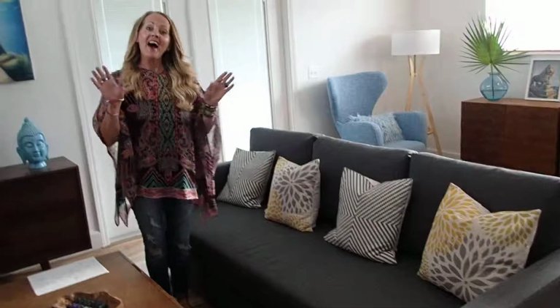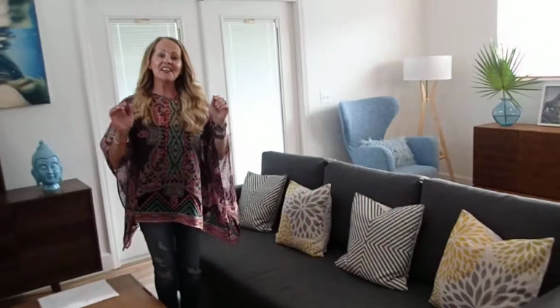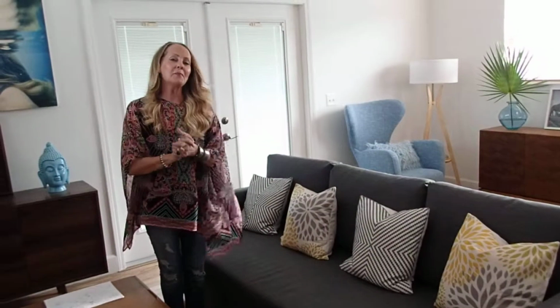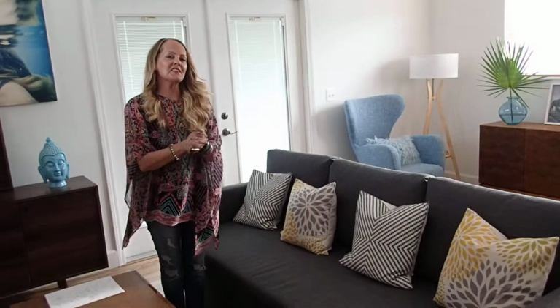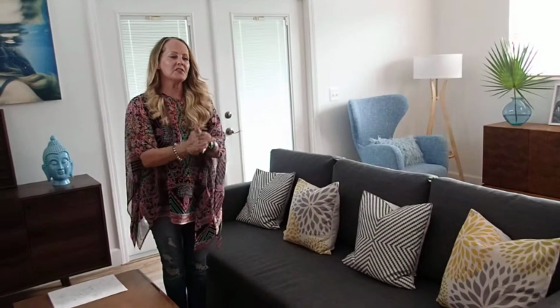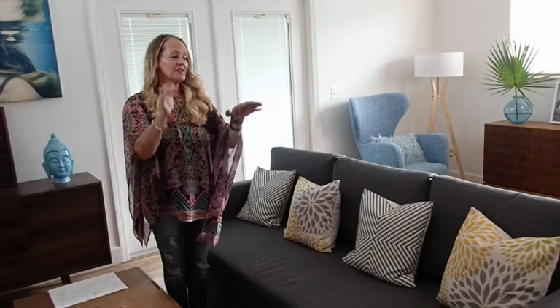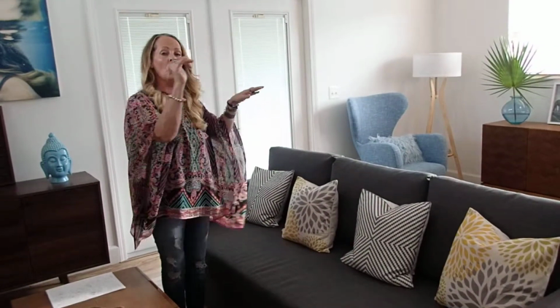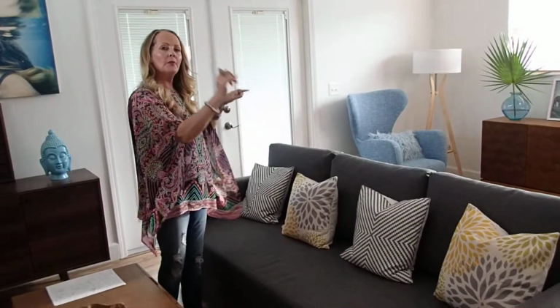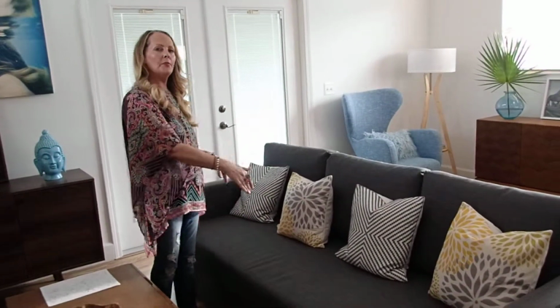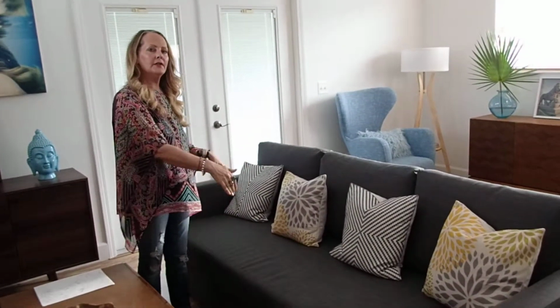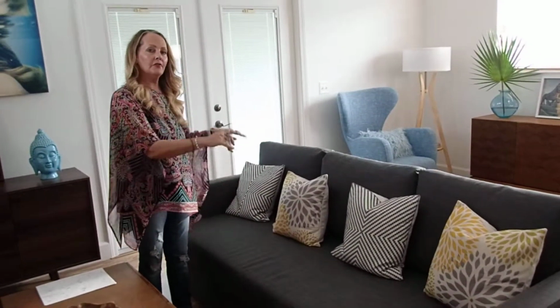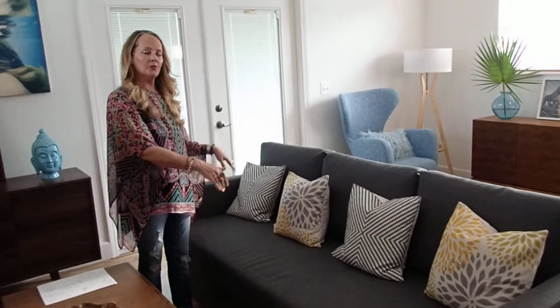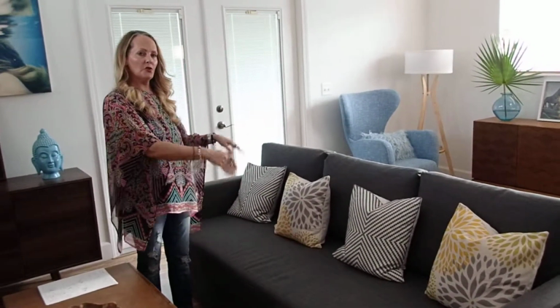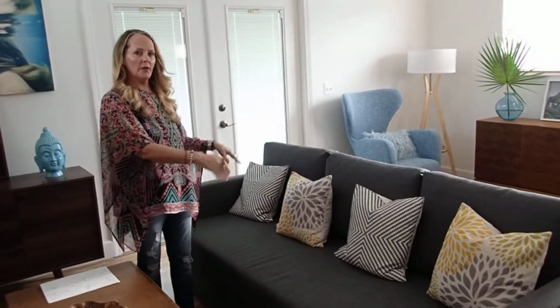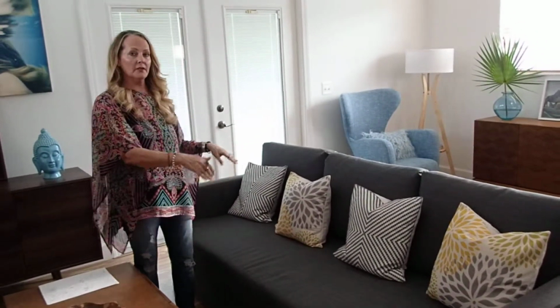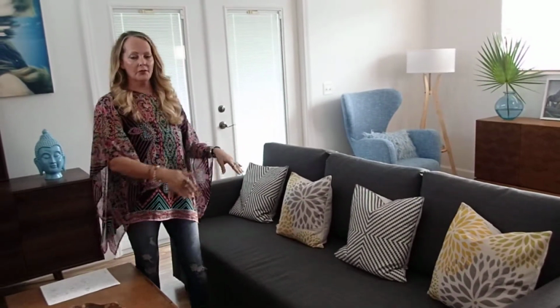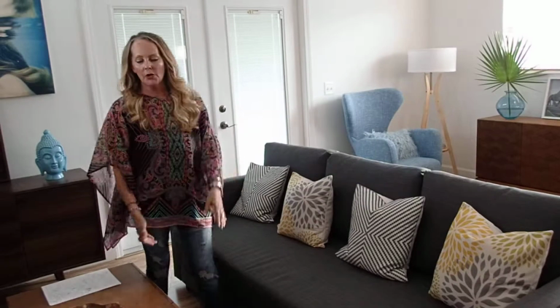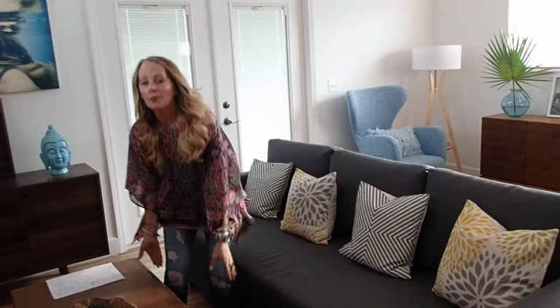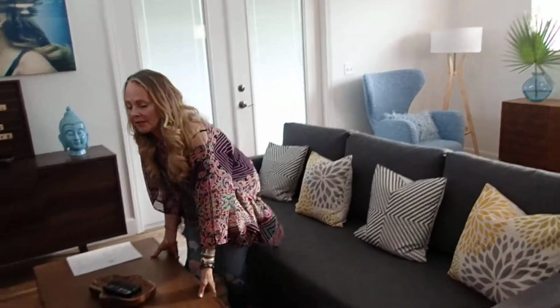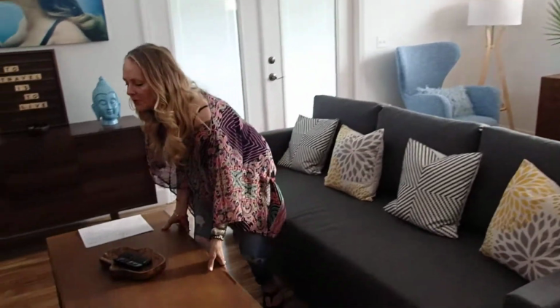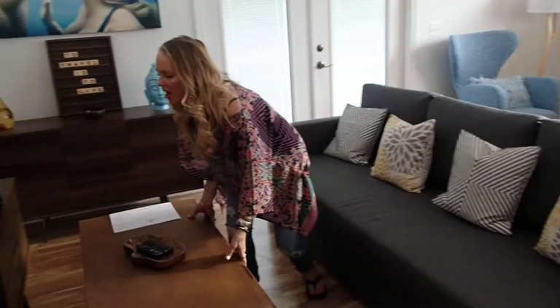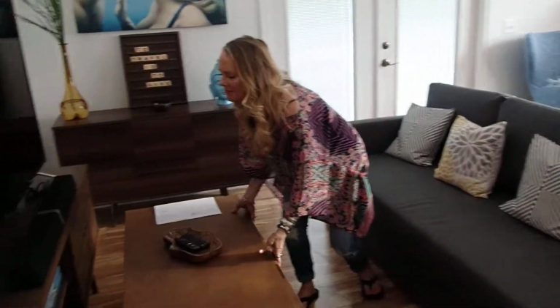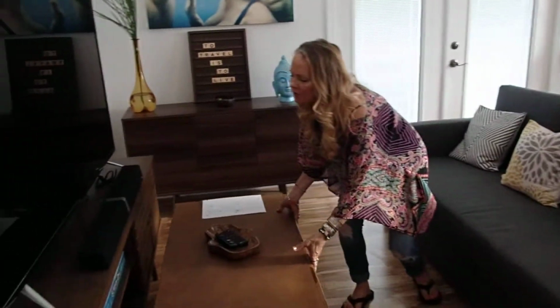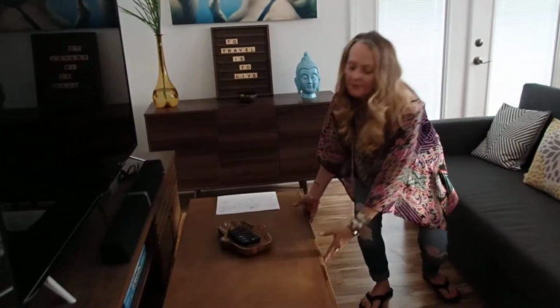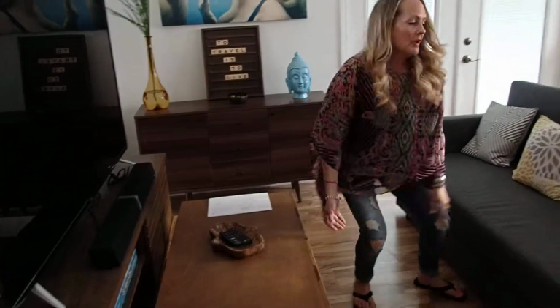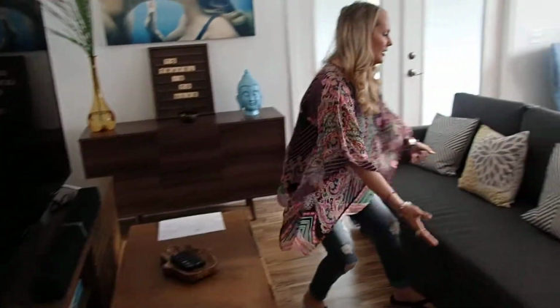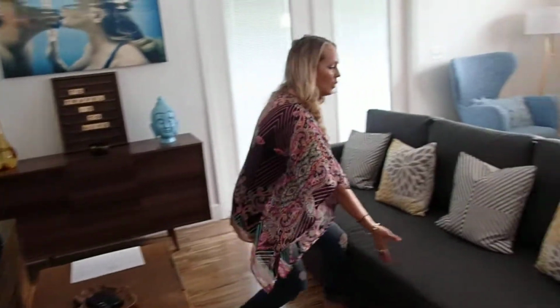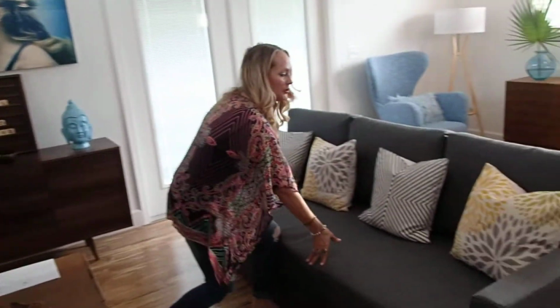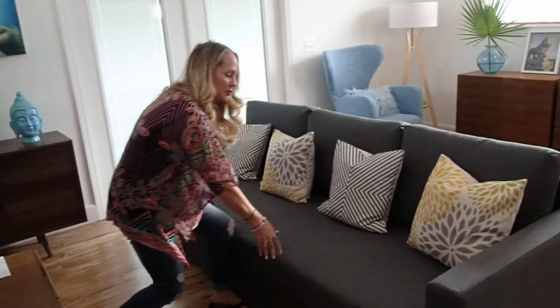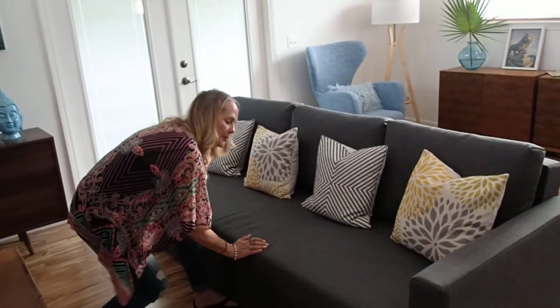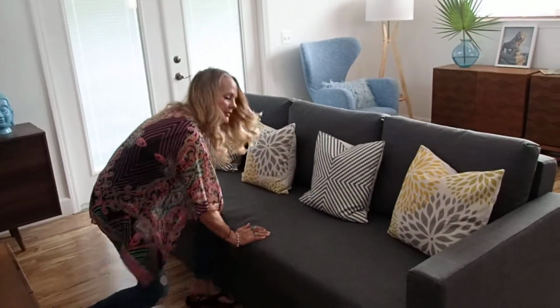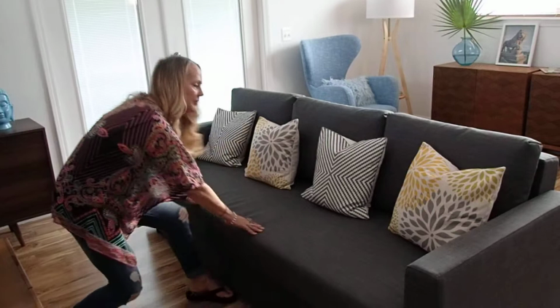Hi y'all, Hibiscus House. This is all about the bed — the convertible sofa bed in the living room. Basically, you slide this over, and if you want, you can push this back a little bit.